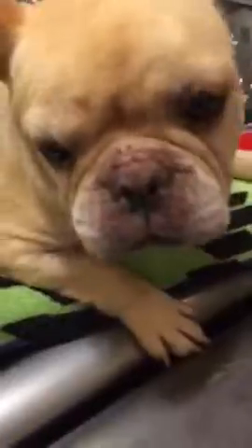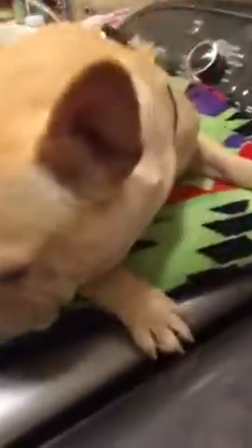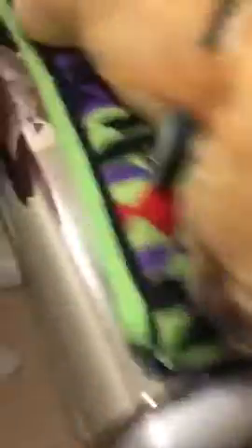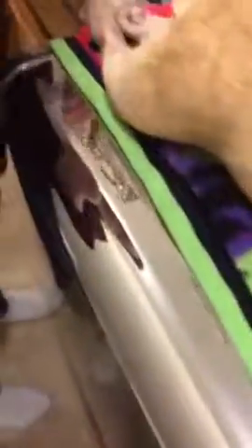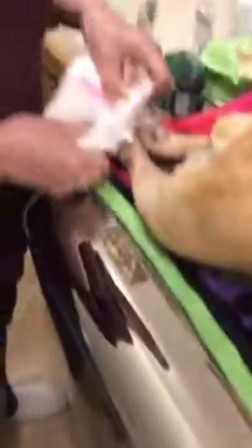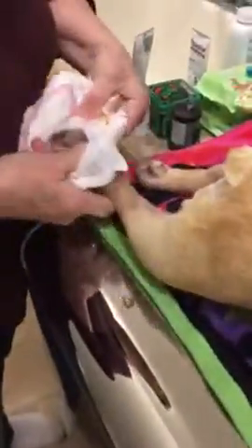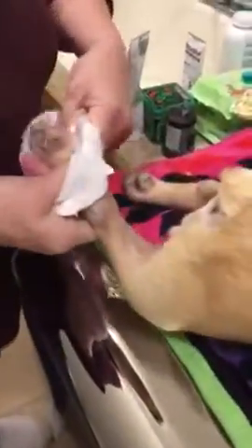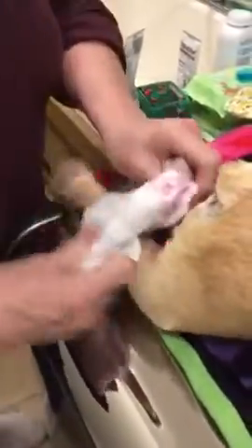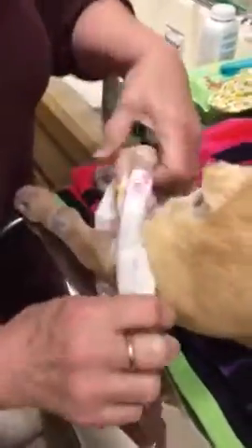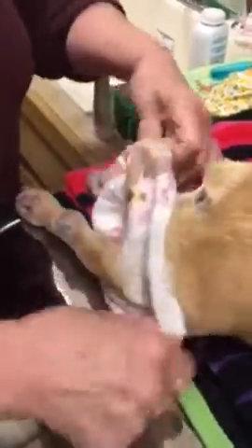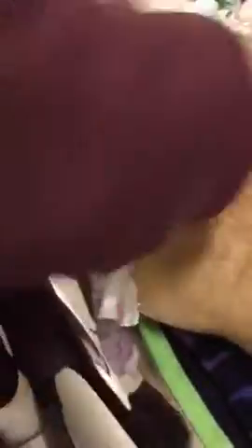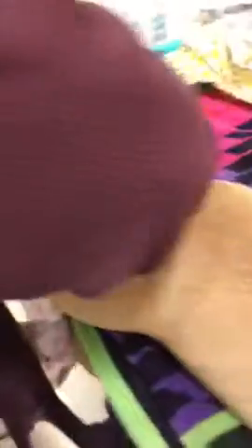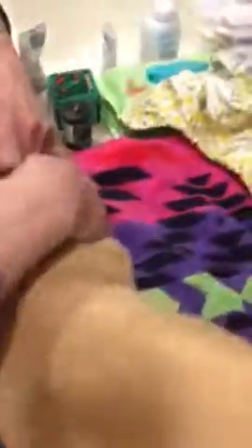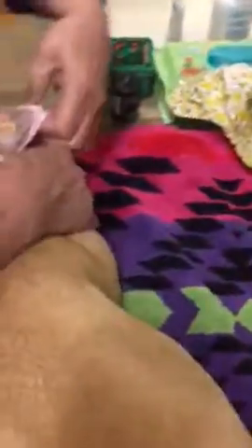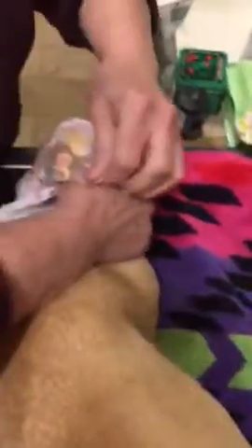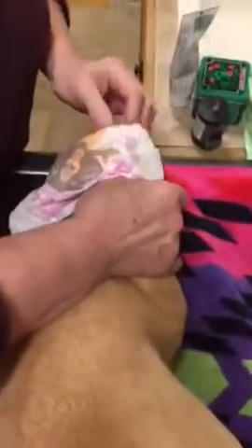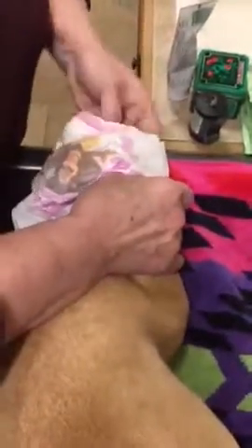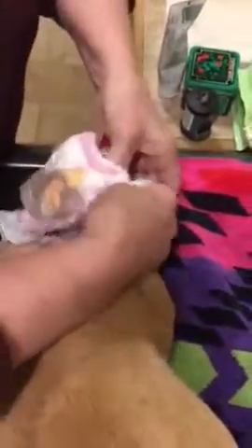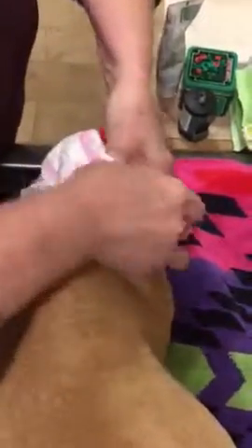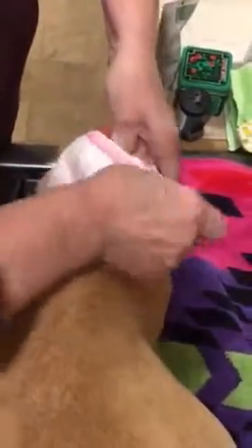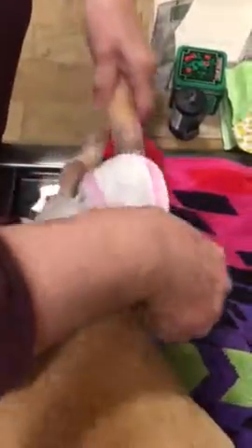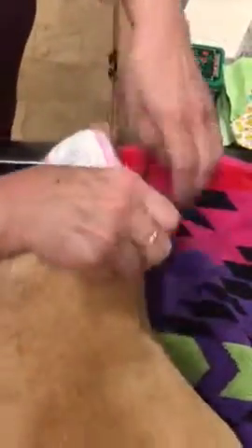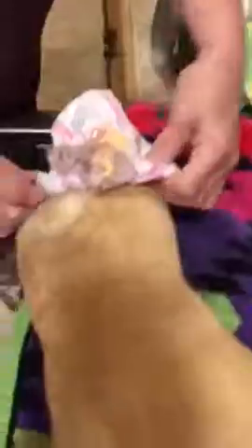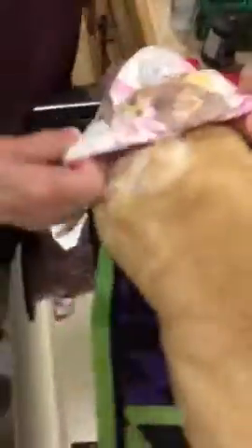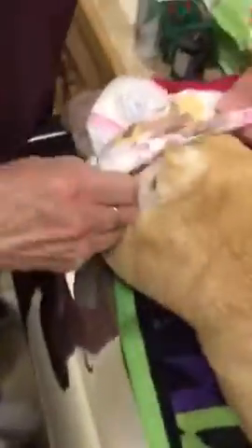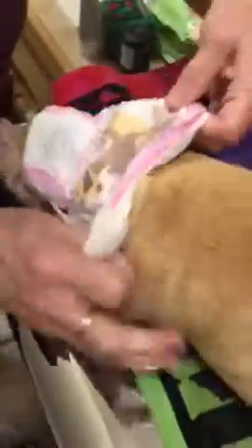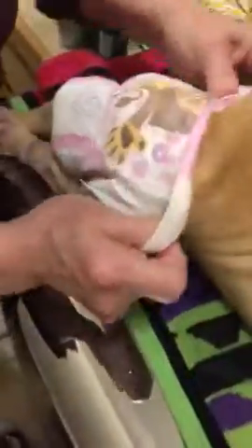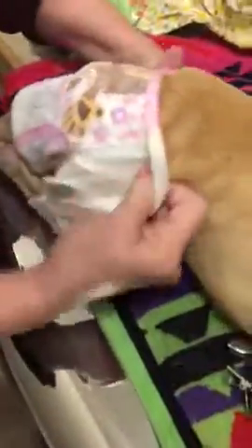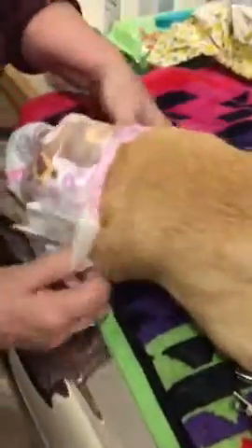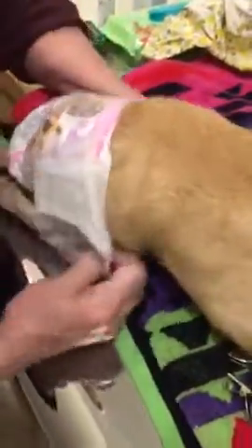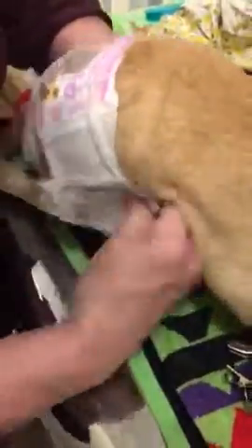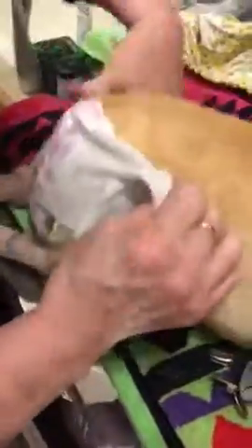And then we just slip her pants on. Get one leg, look at the other leg, and then we just pull her up.